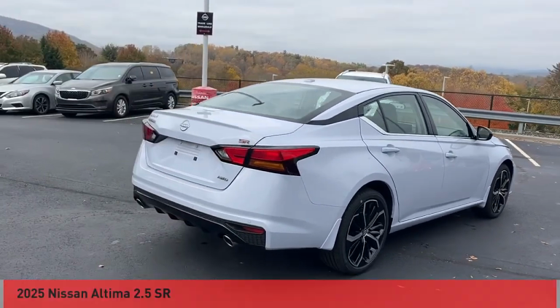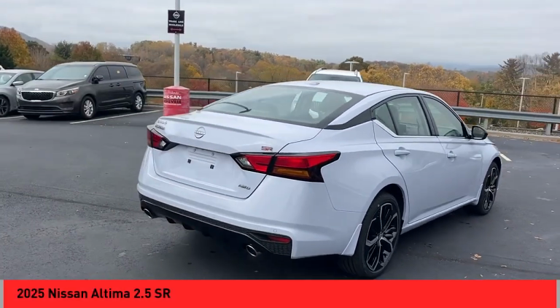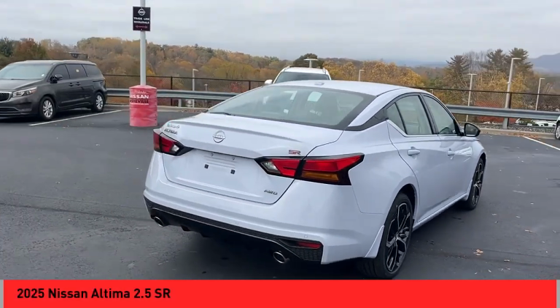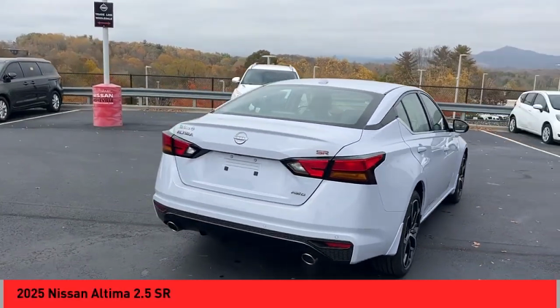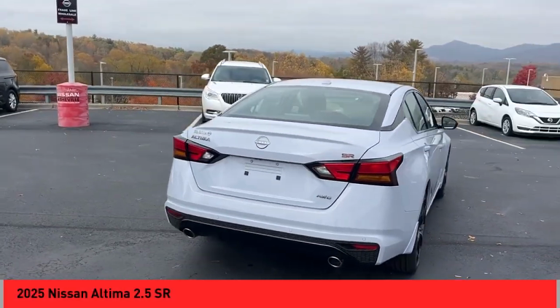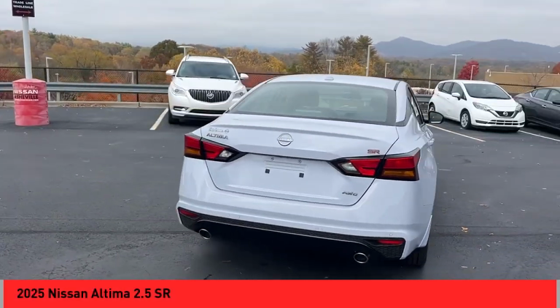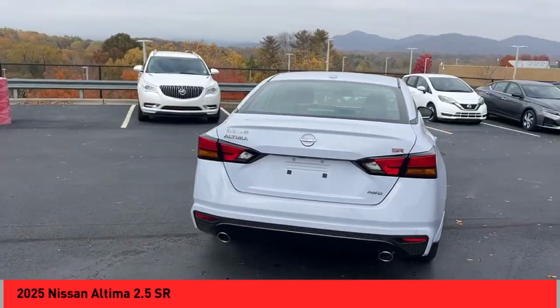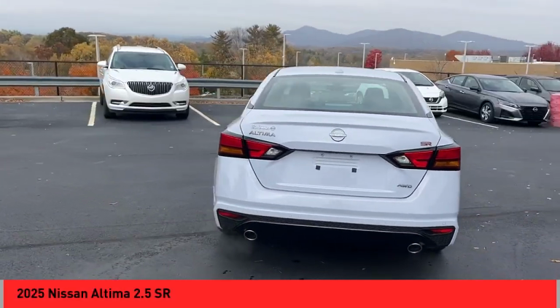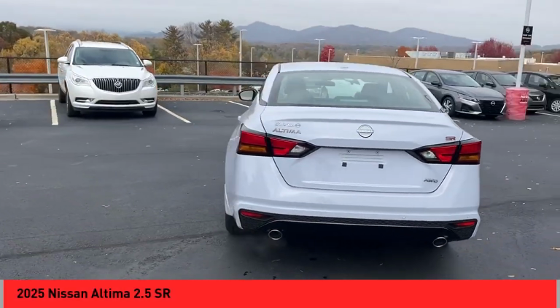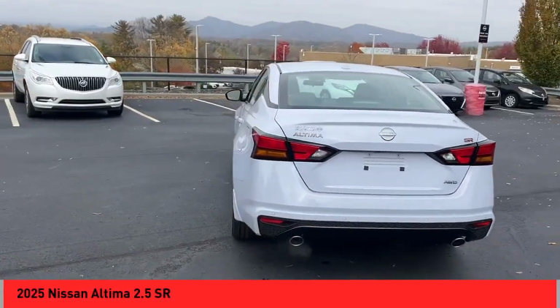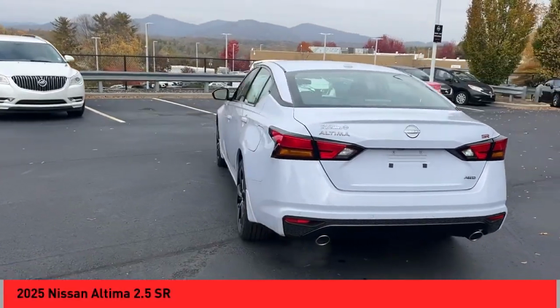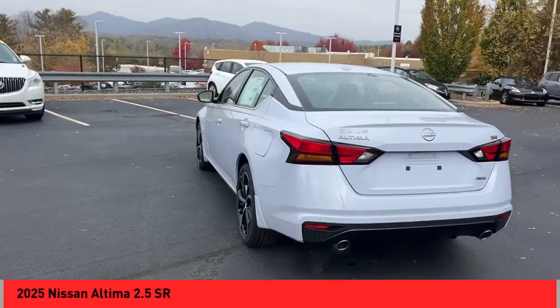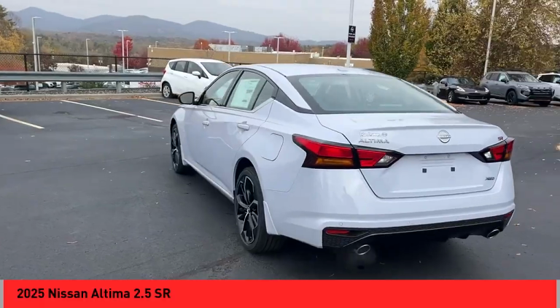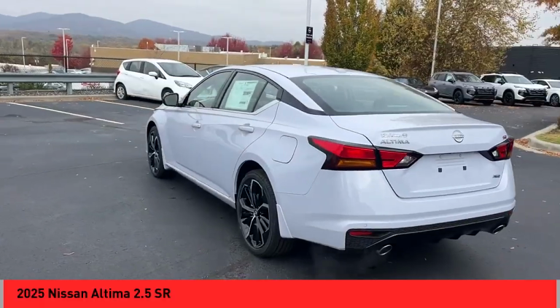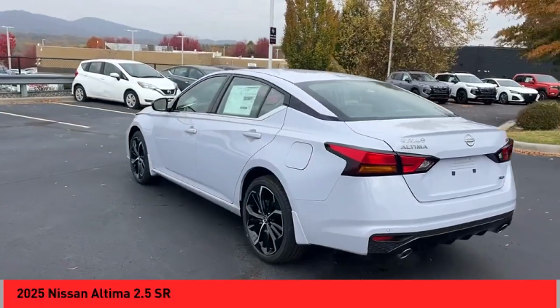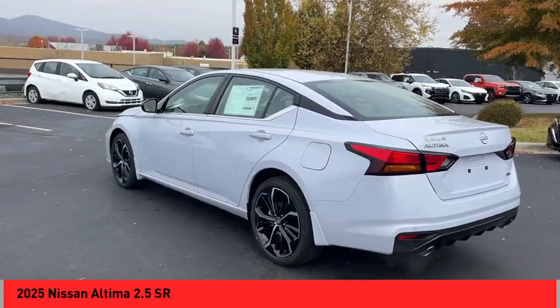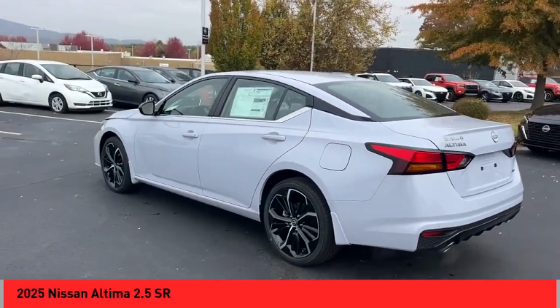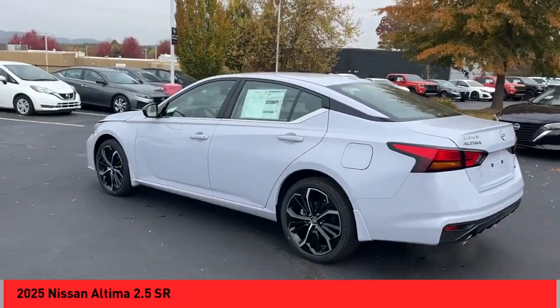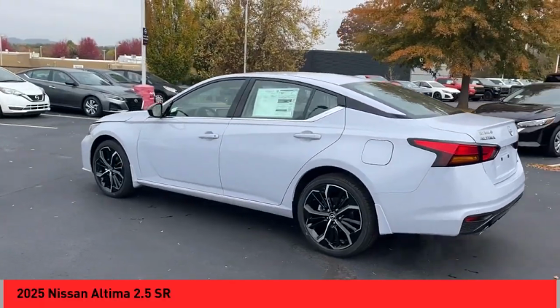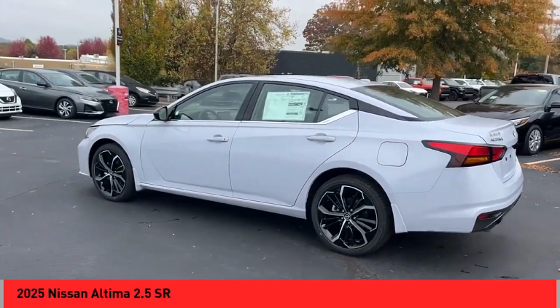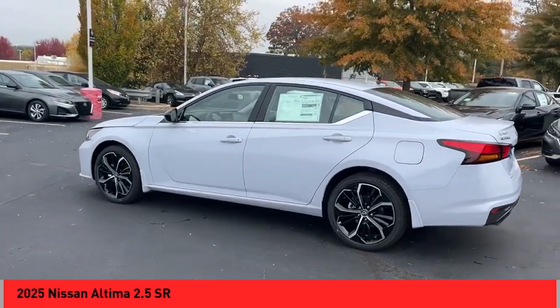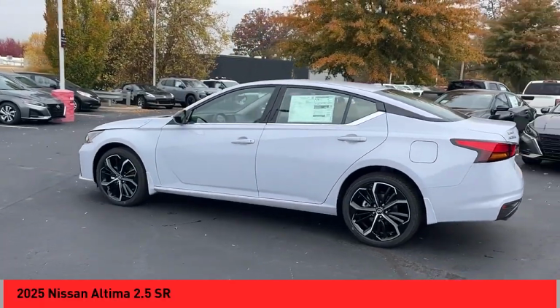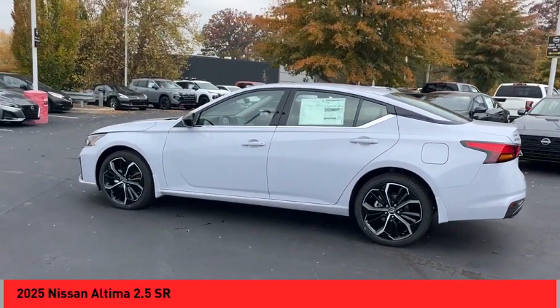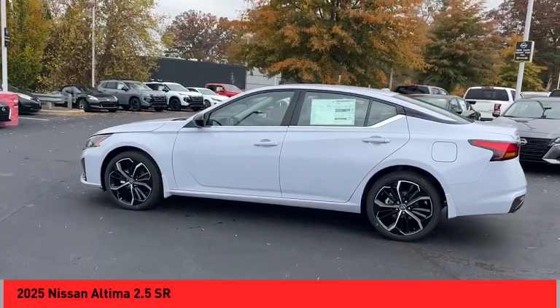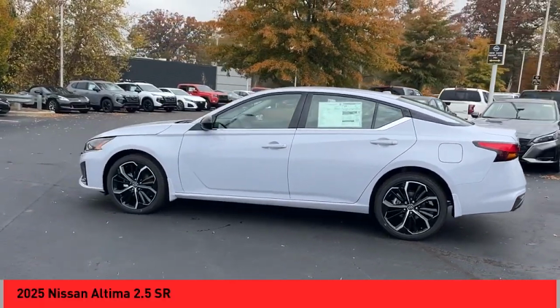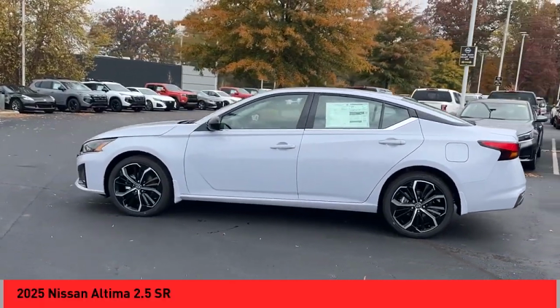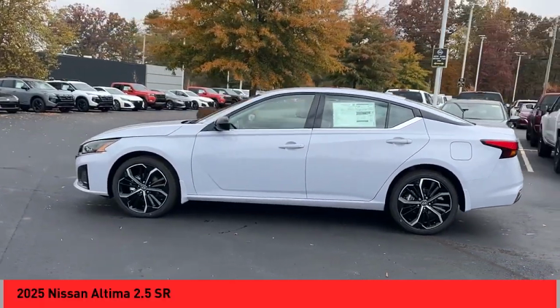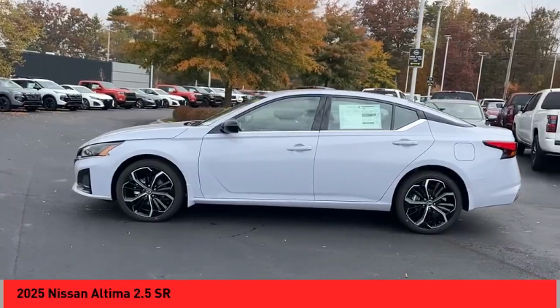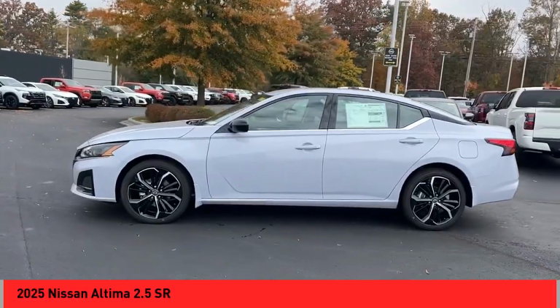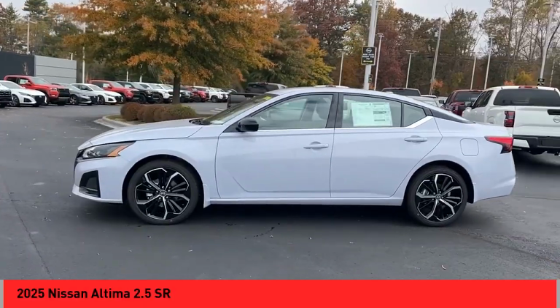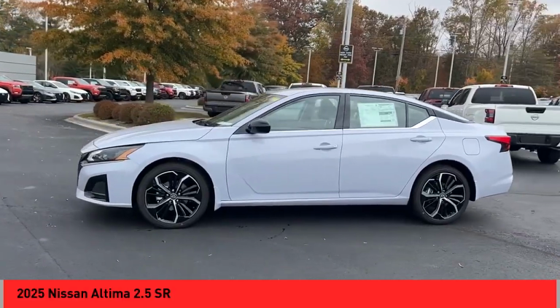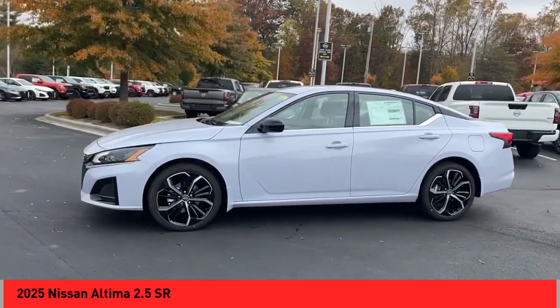We are pleased to show you the 2025 Altima. The Nissan Altima offers advanced features to make life easier, including push-button ignition, which comes standard.